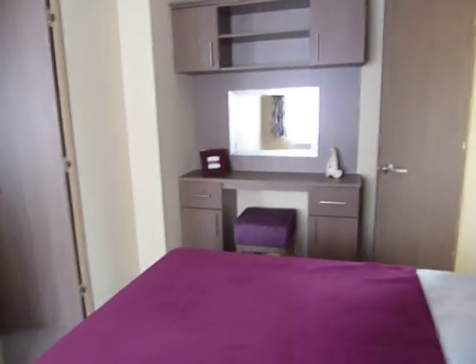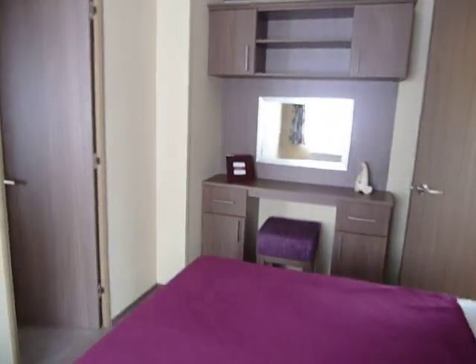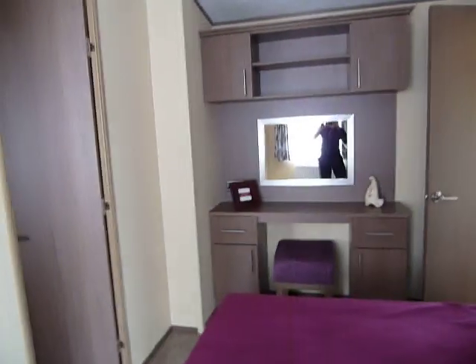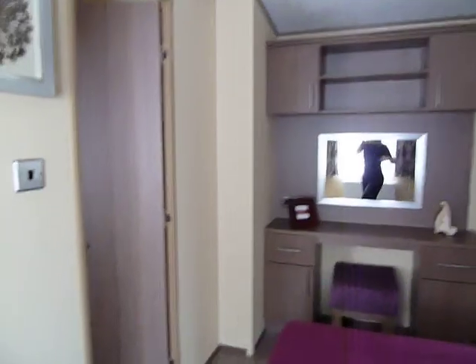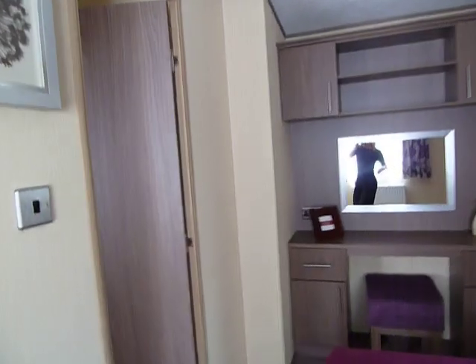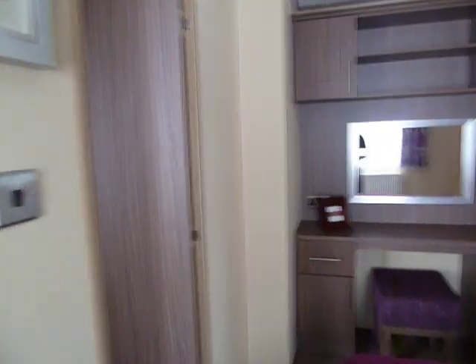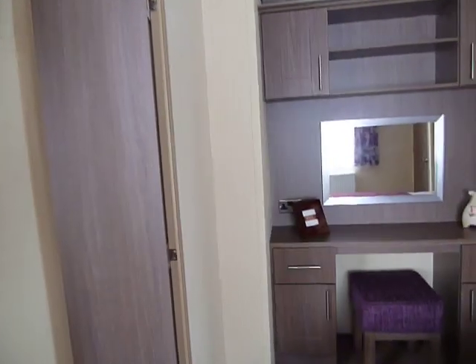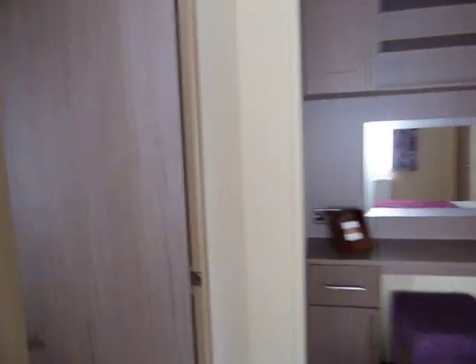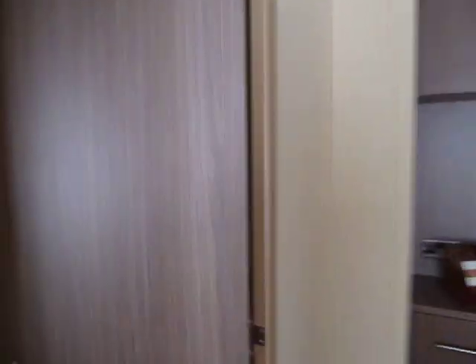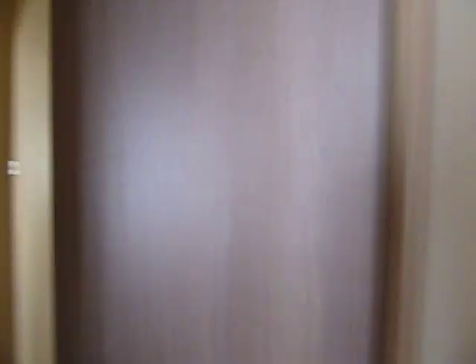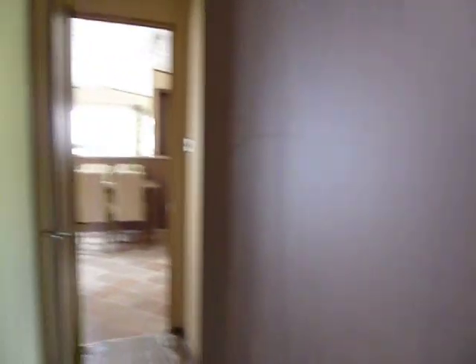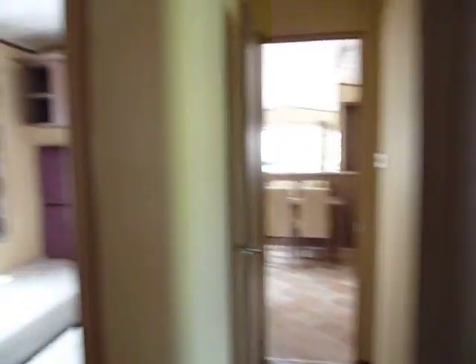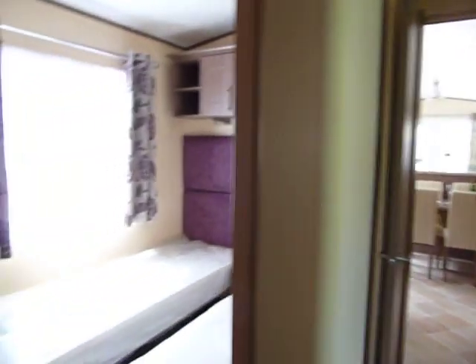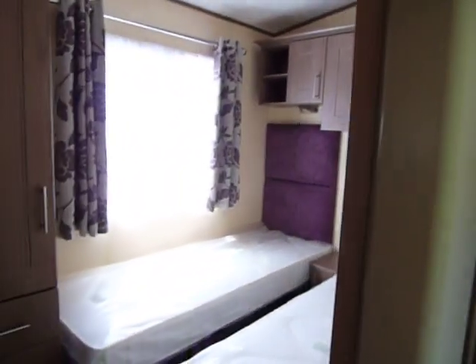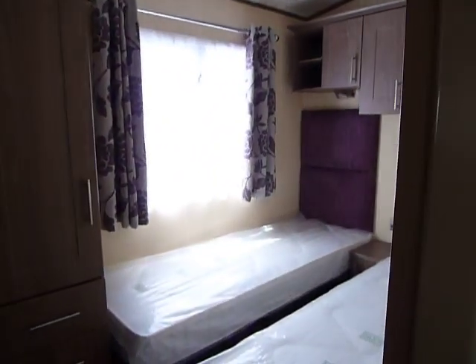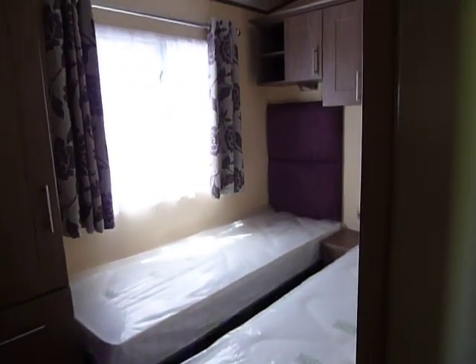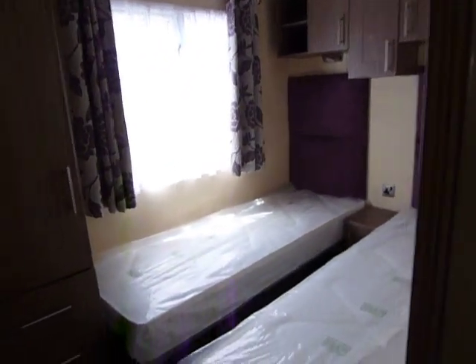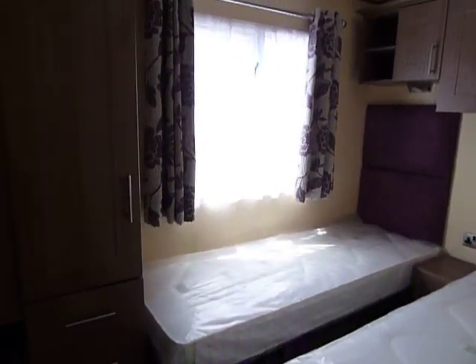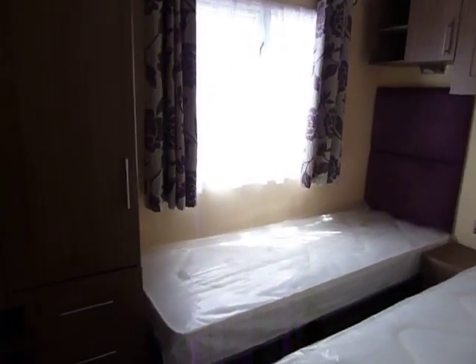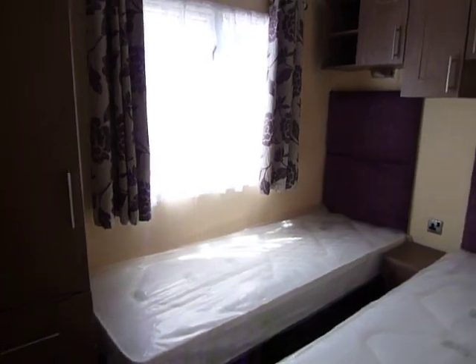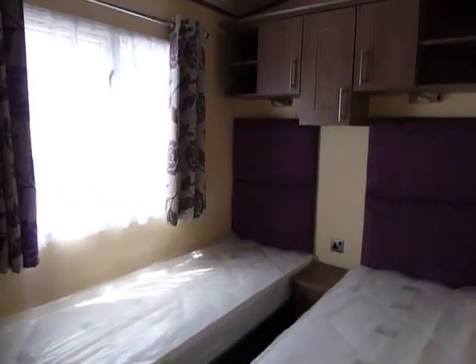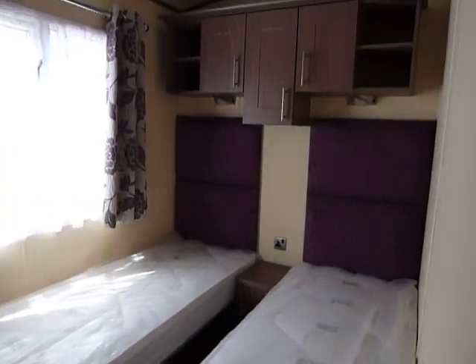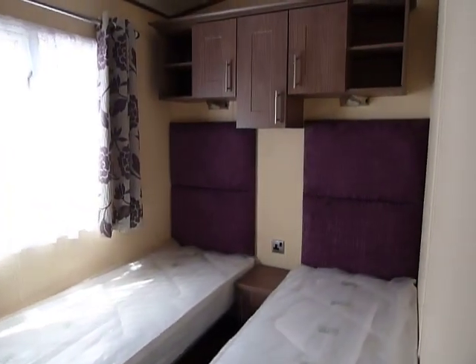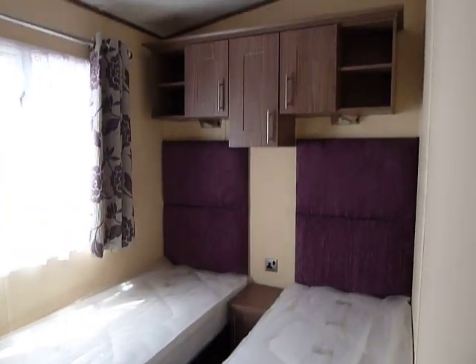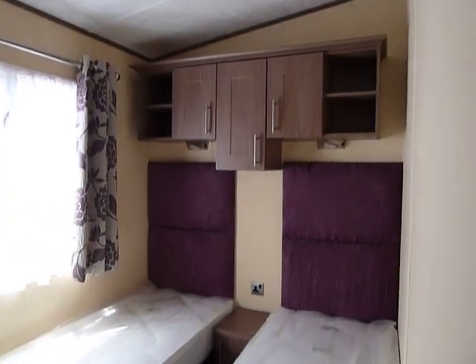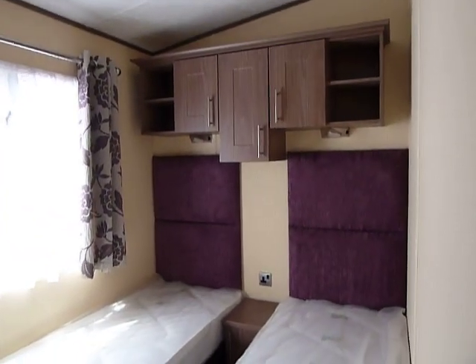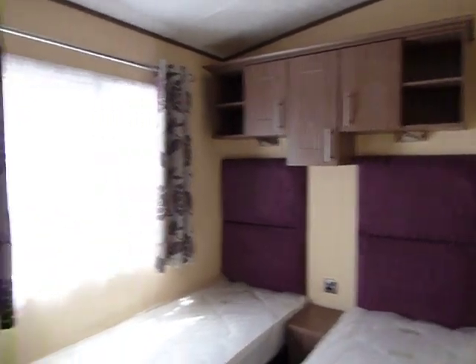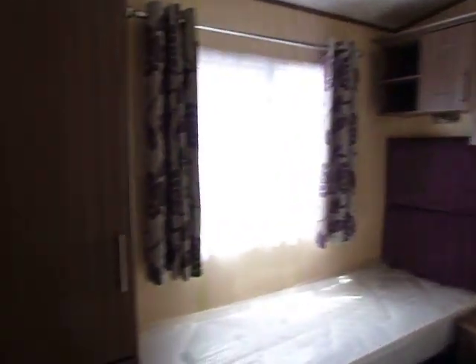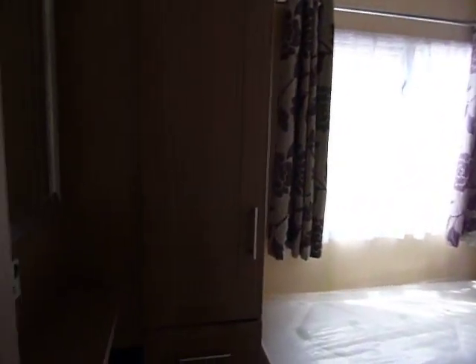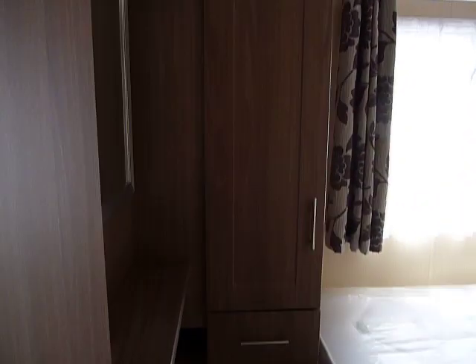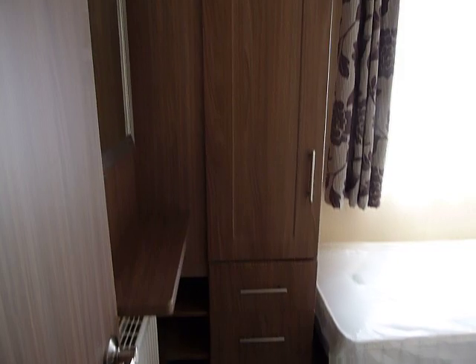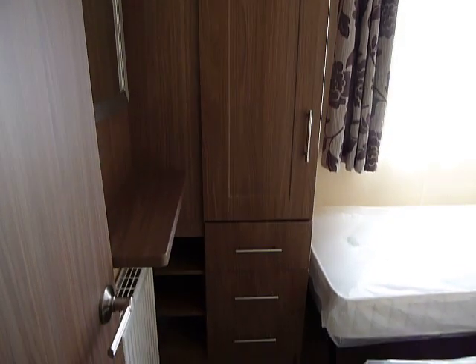So all in all, fantastic family space. We have a second bedroom with the same padded headboards matching the main master bedroom, and plenty of cupboards above and to the side.